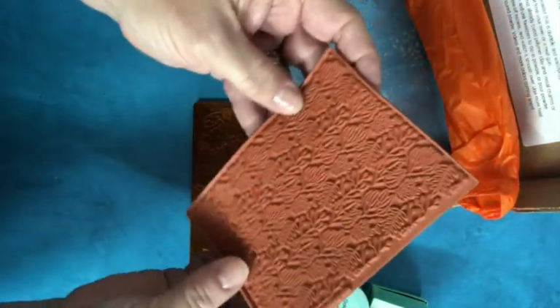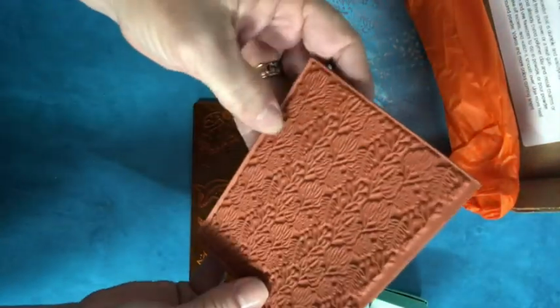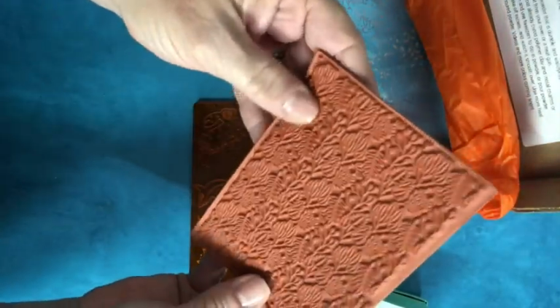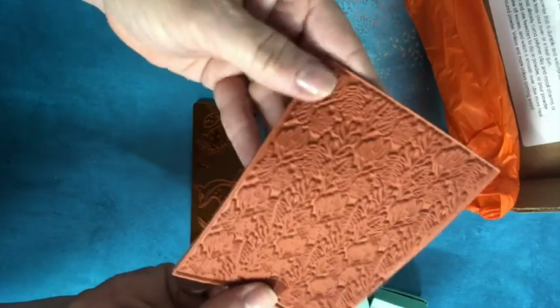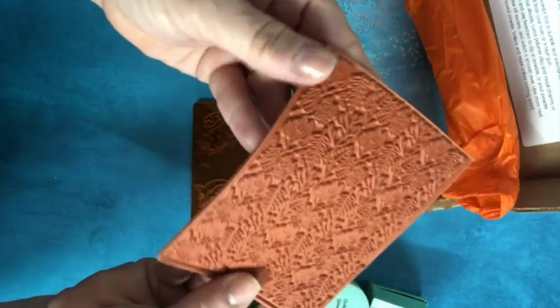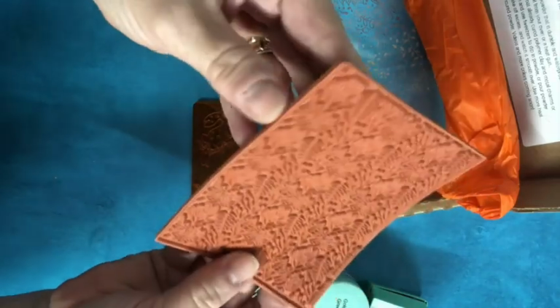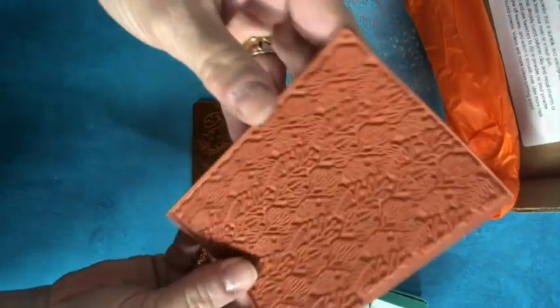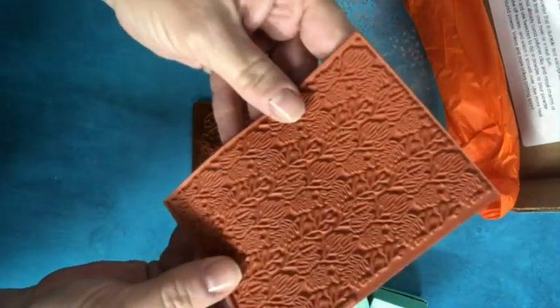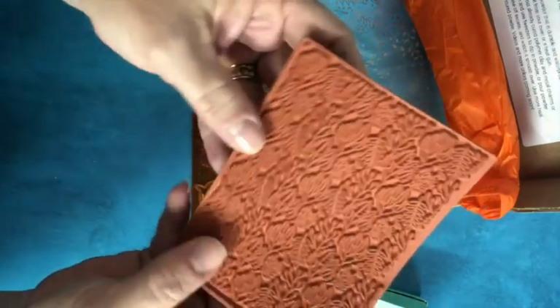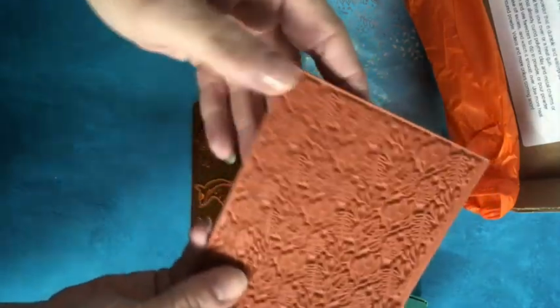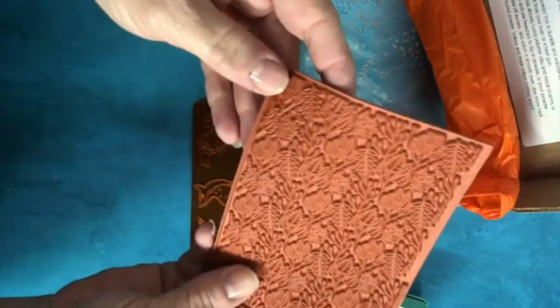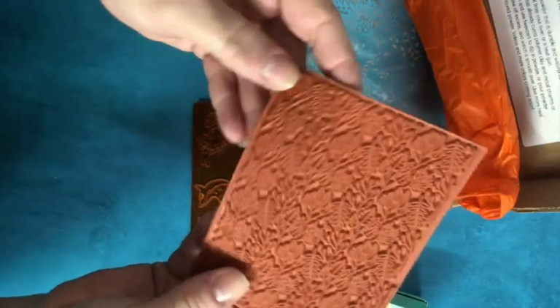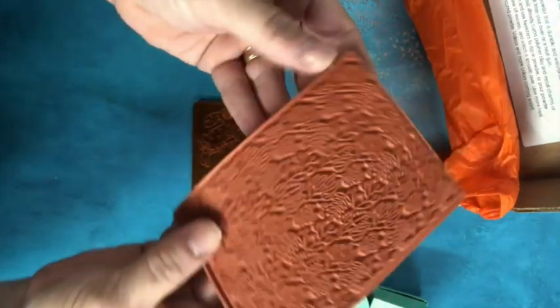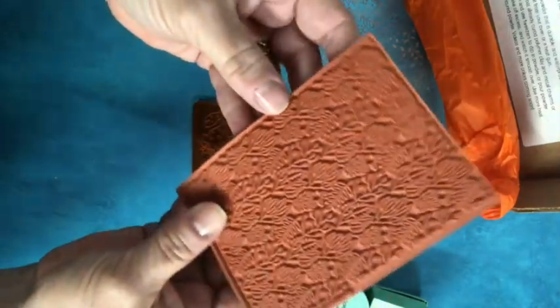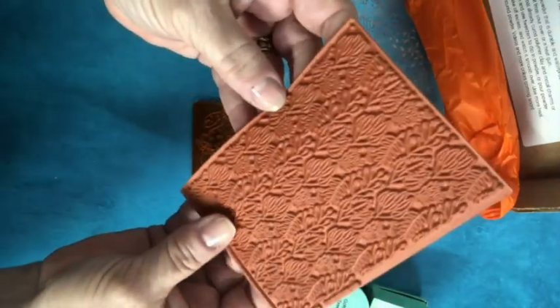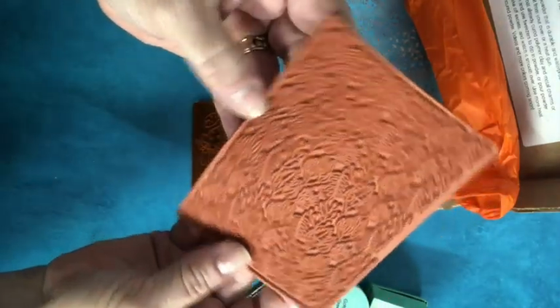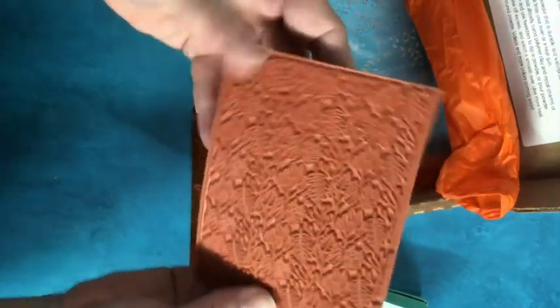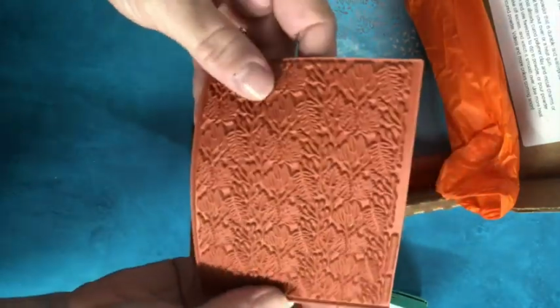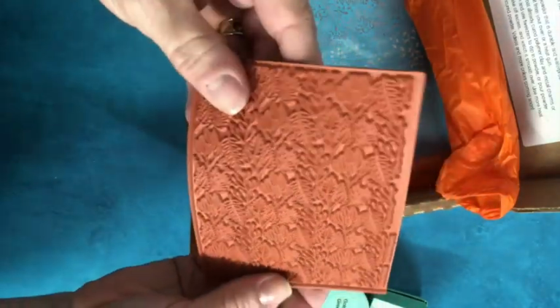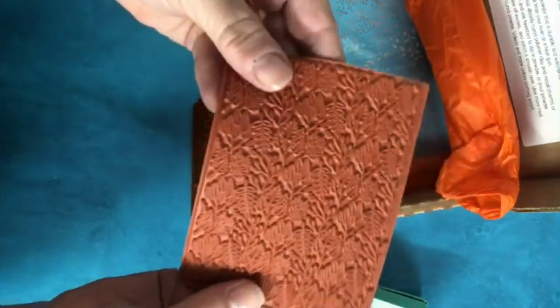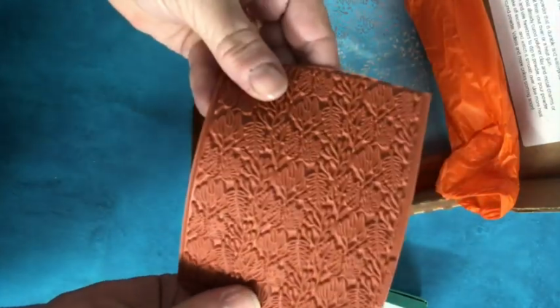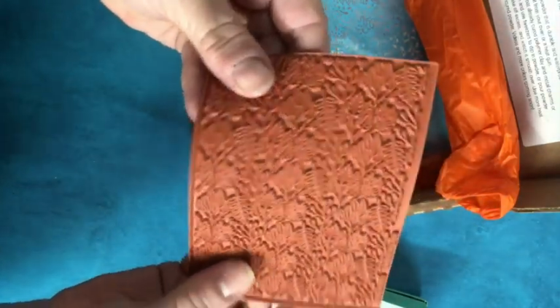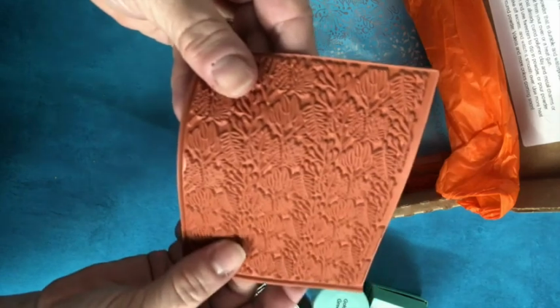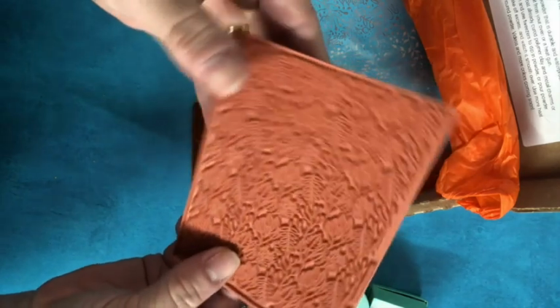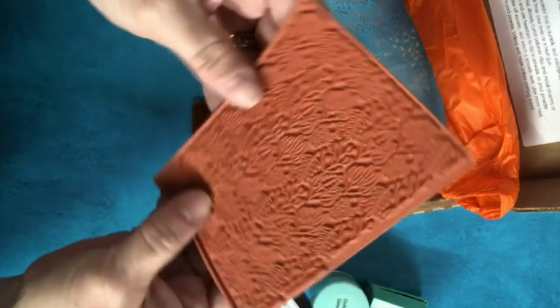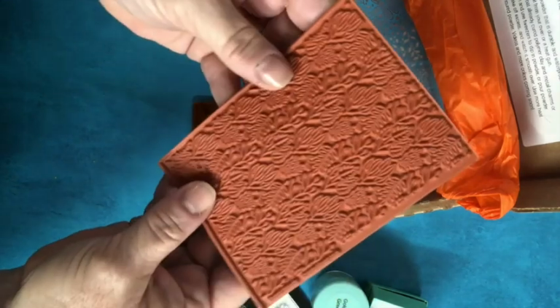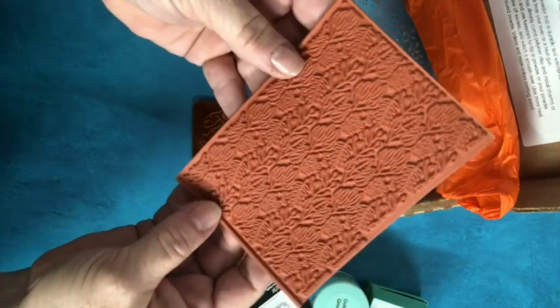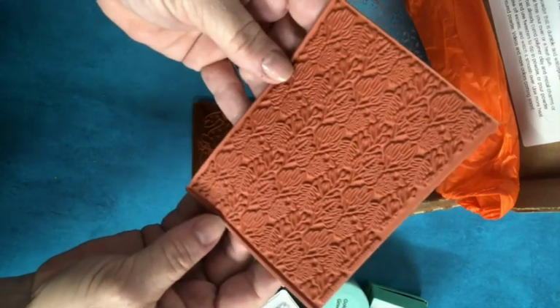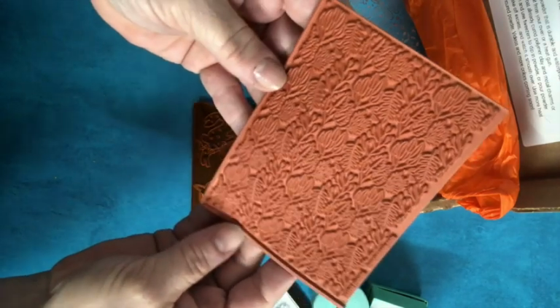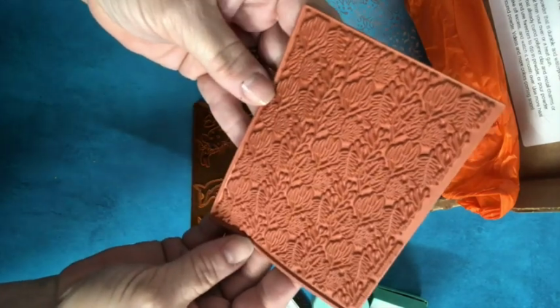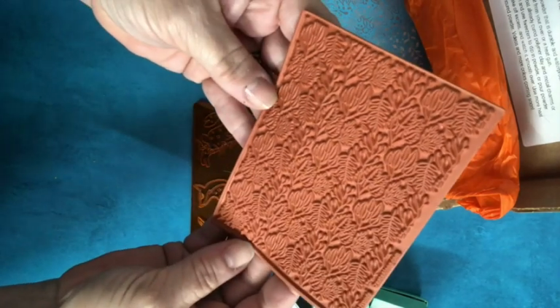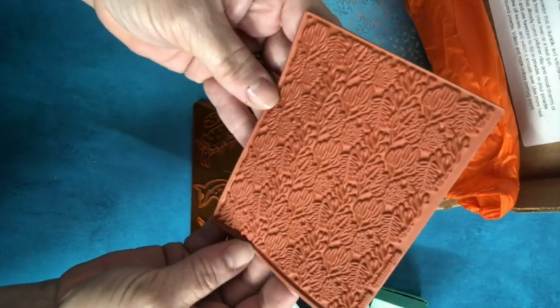This is an awesome new rubber stamp. I love that Create Along is carrying rubber stamps again. This one is called Forest Fronds.